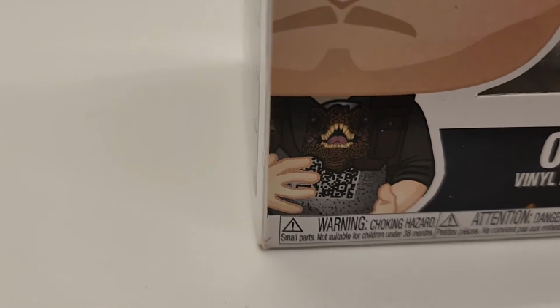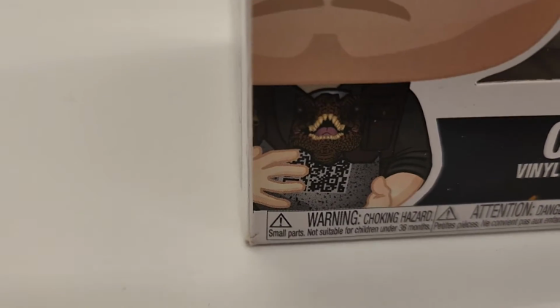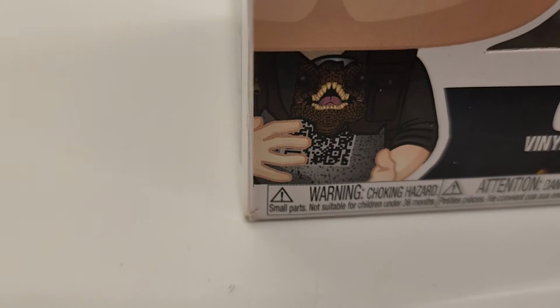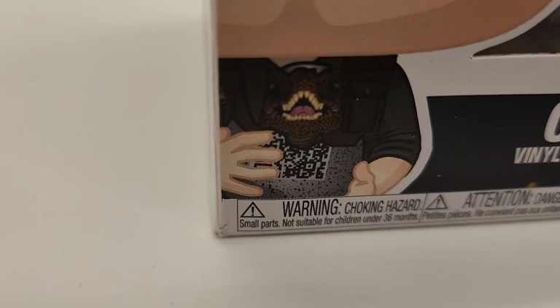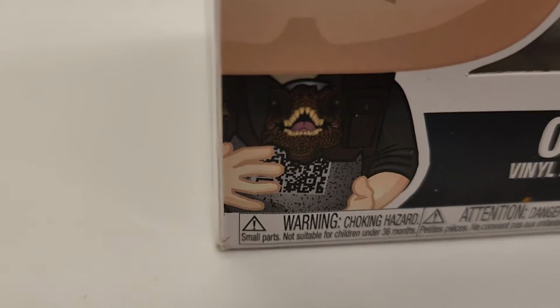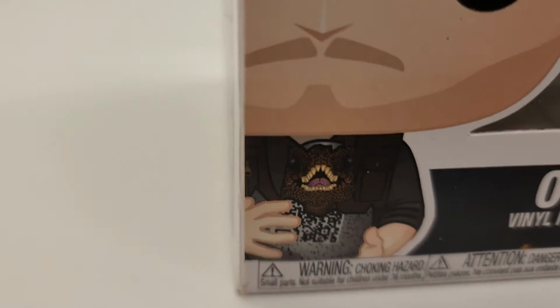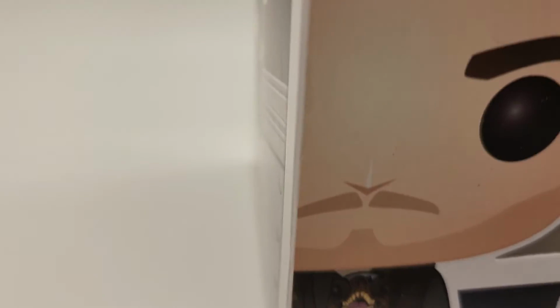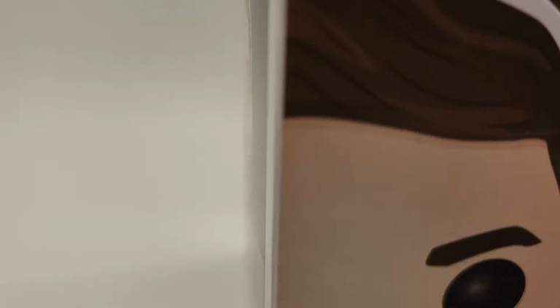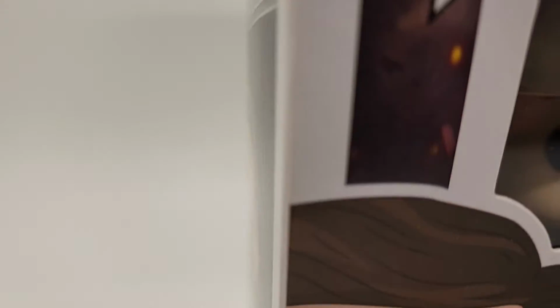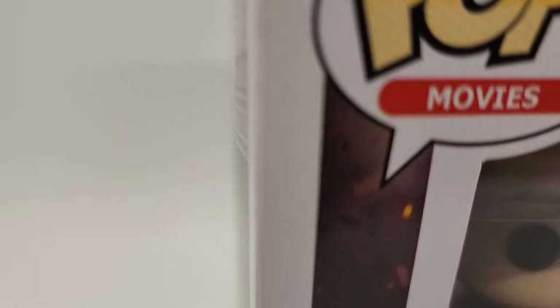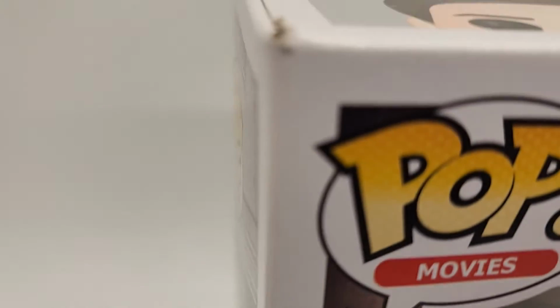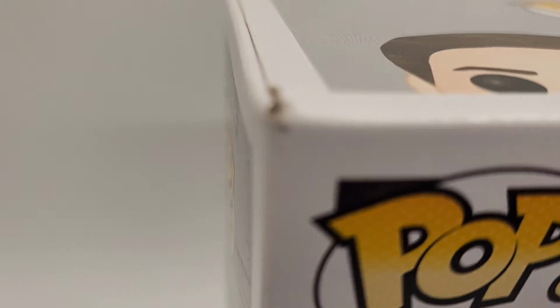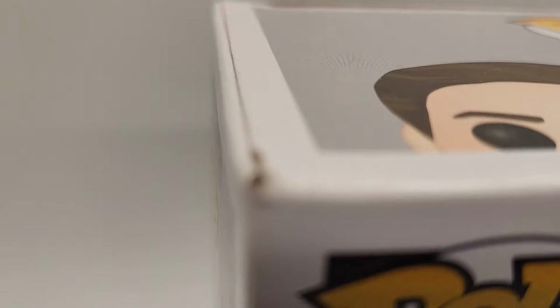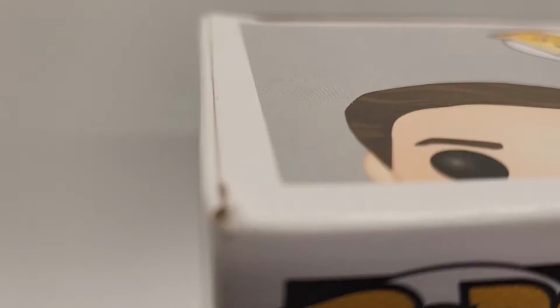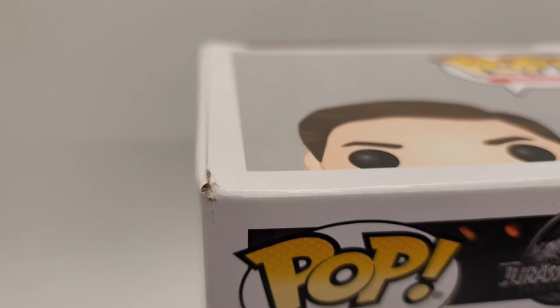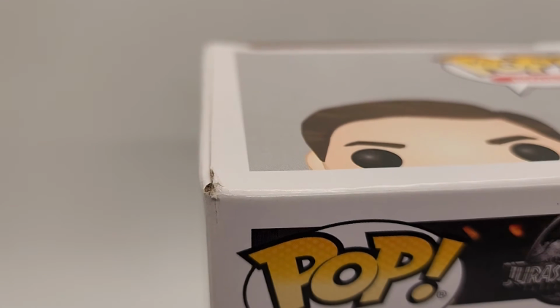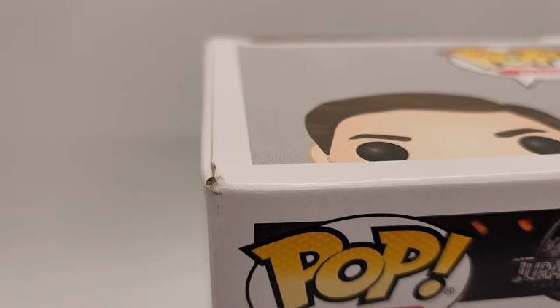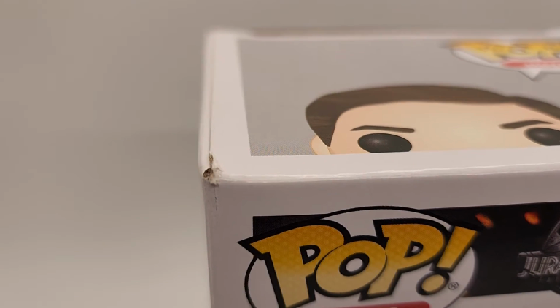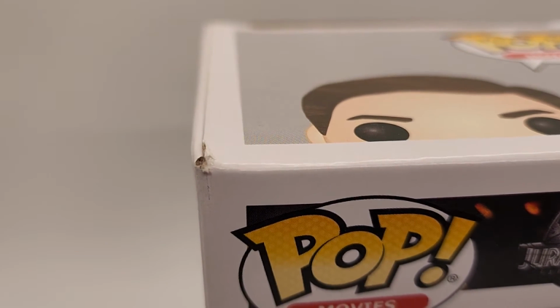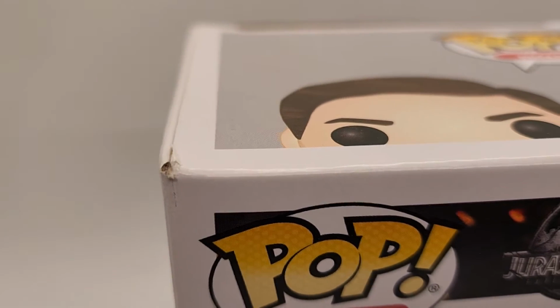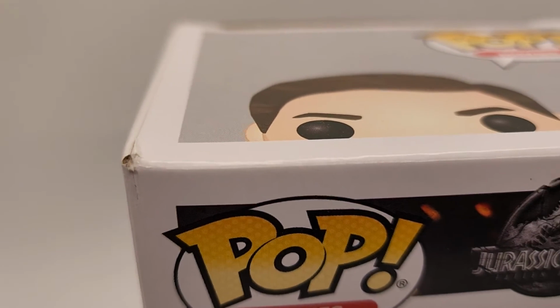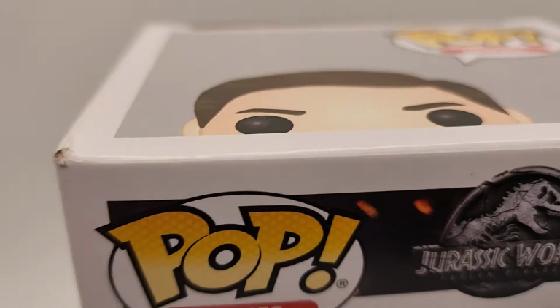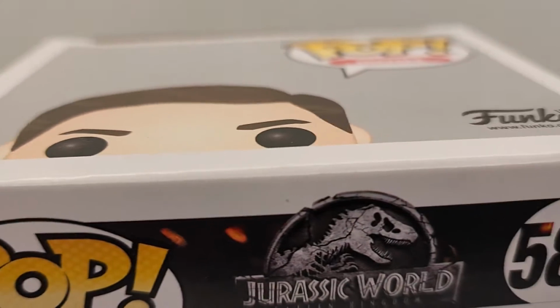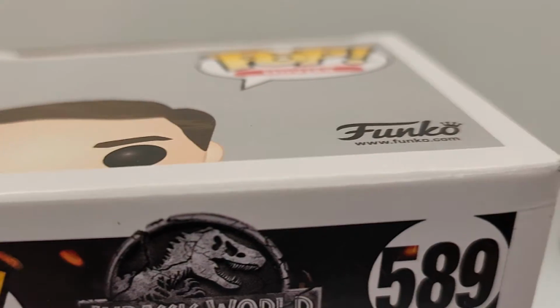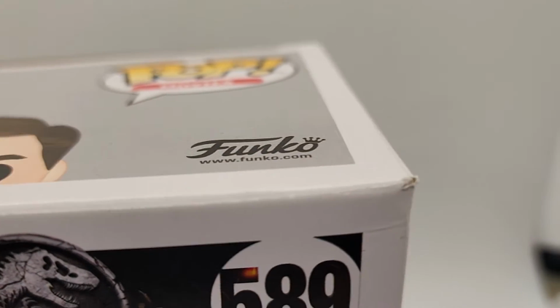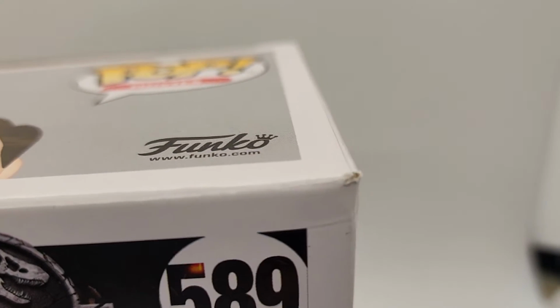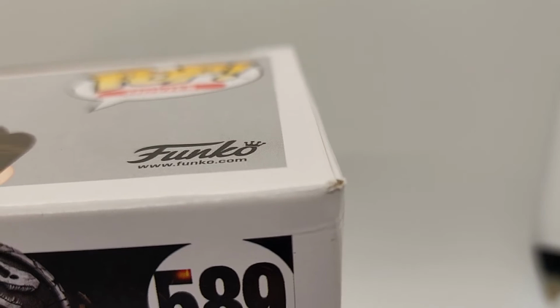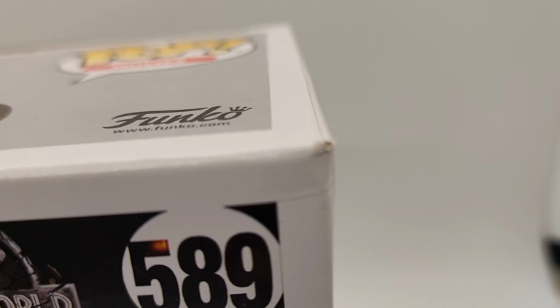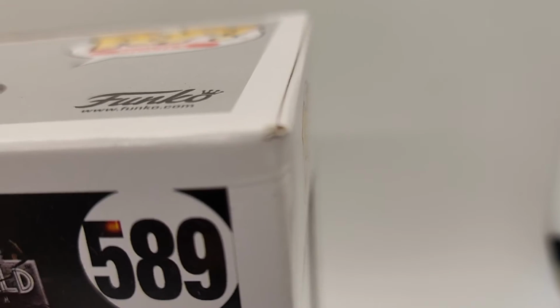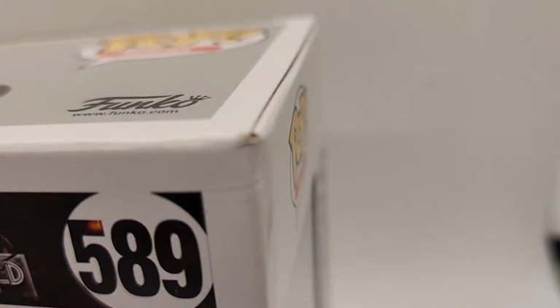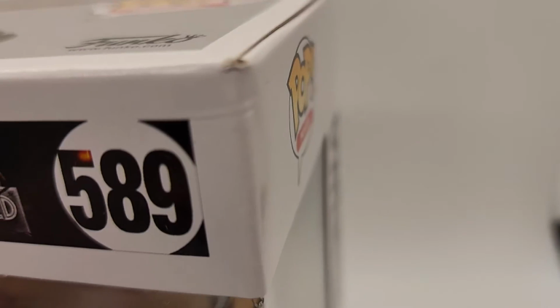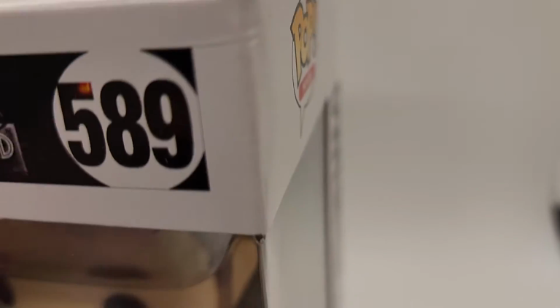Alright, let's take a look at the Pop. This is the exact Pop that you're going to get — when you buy from us, you're not going to get any surprises. Here's the first corner — not the best. Another corner, a little bit on that corner.